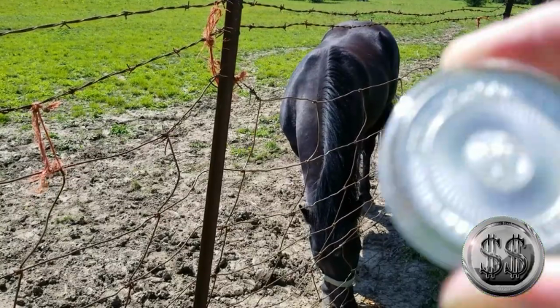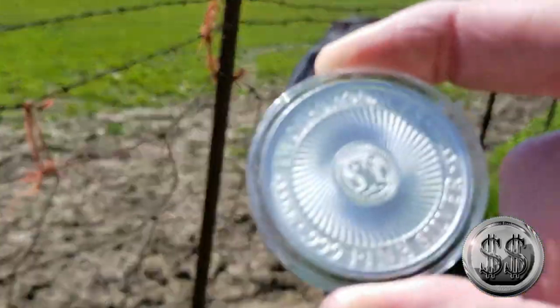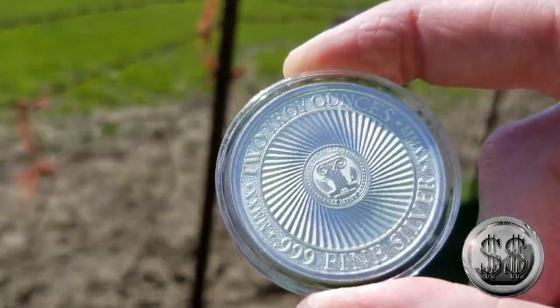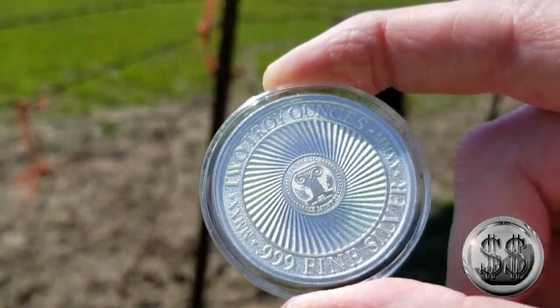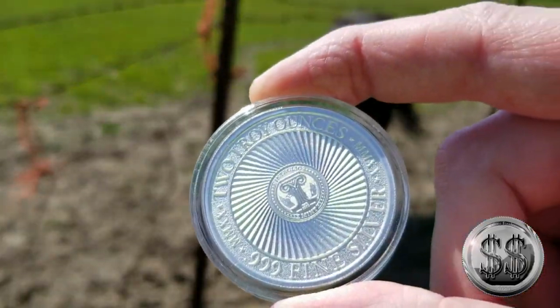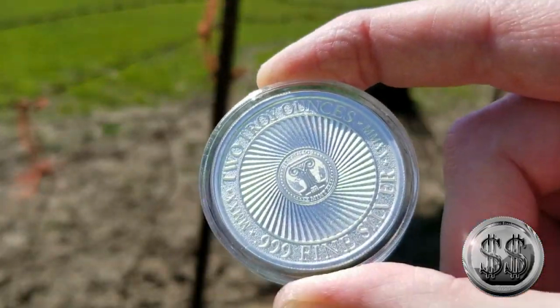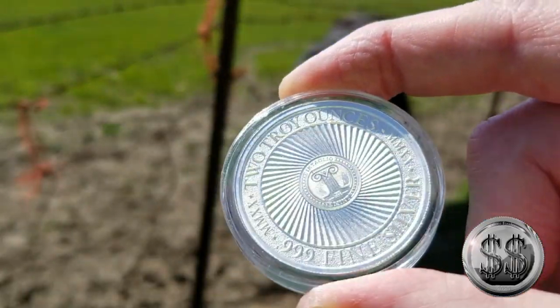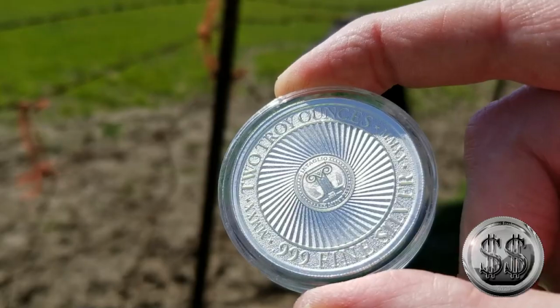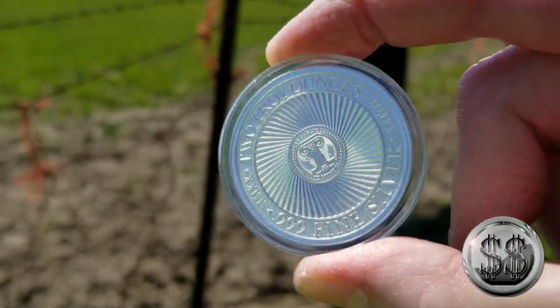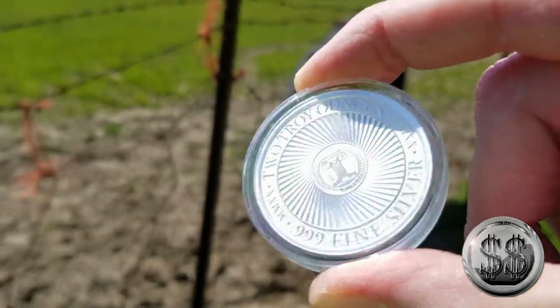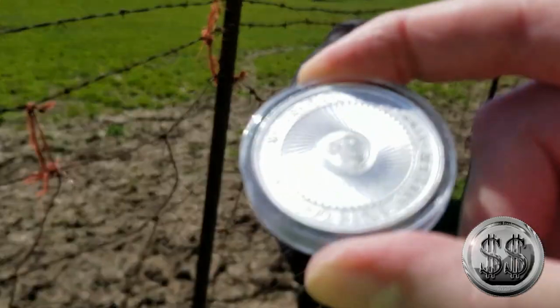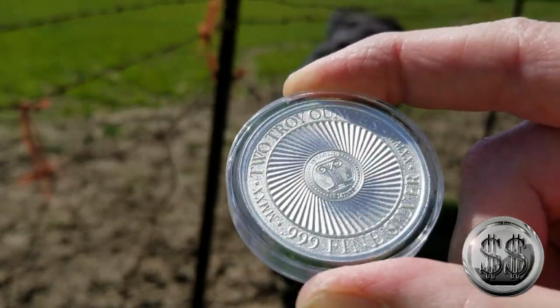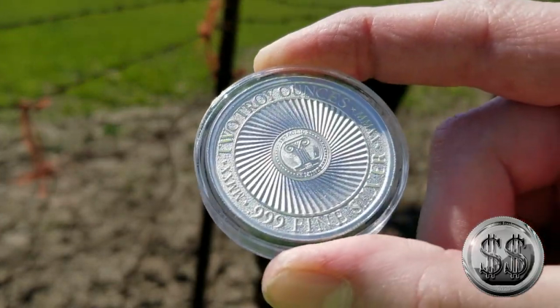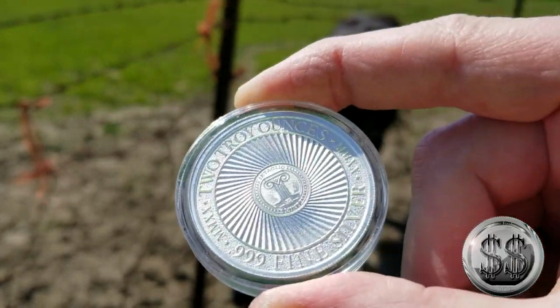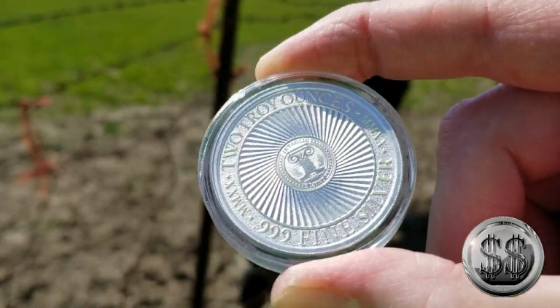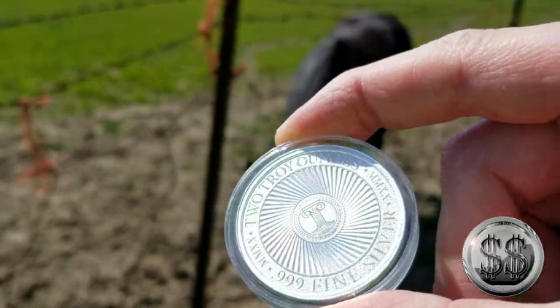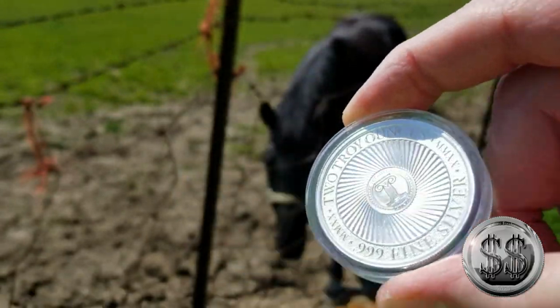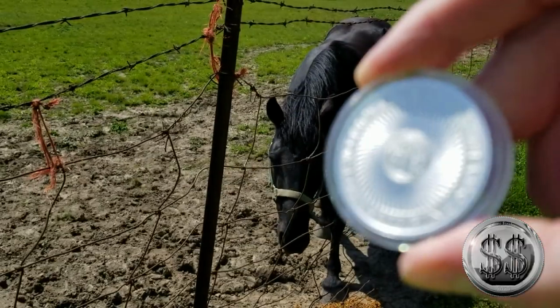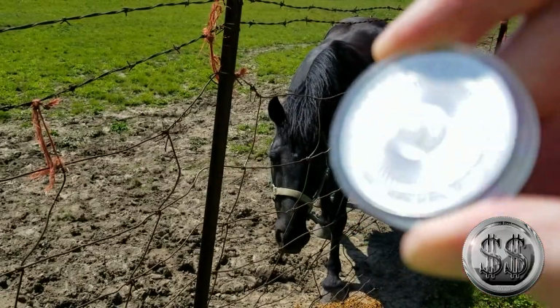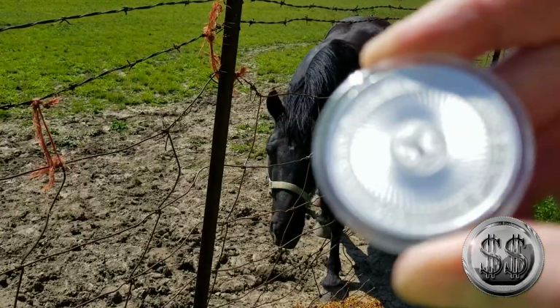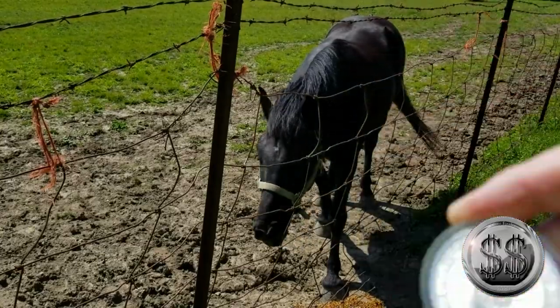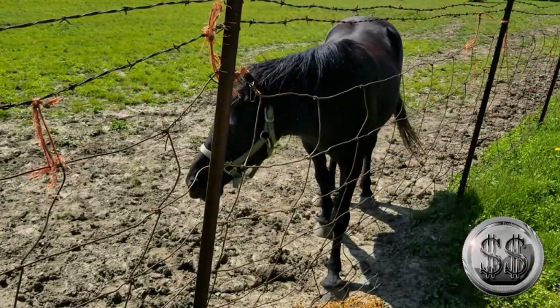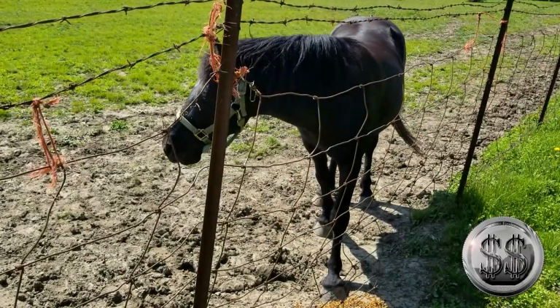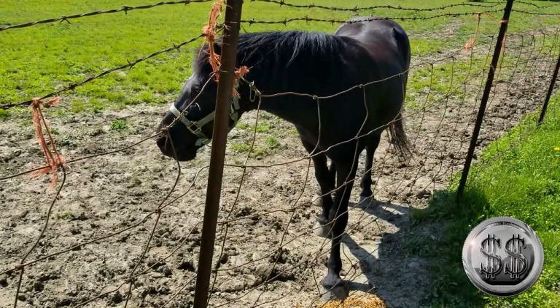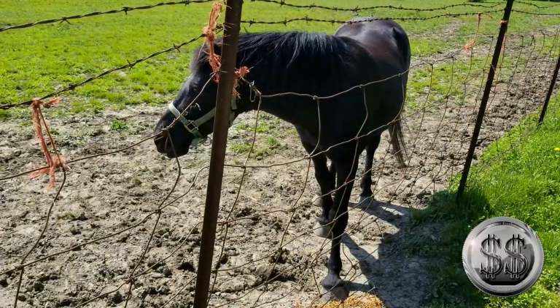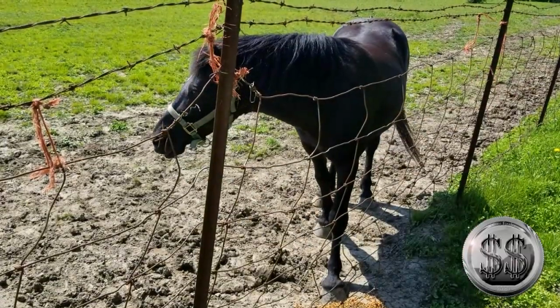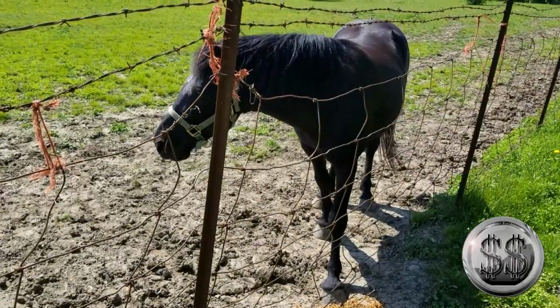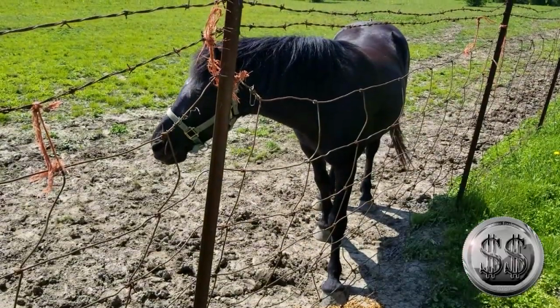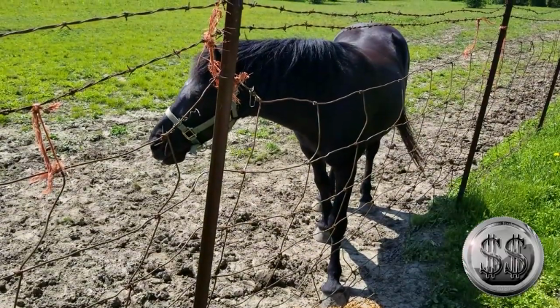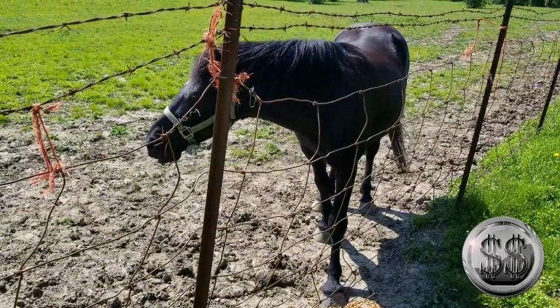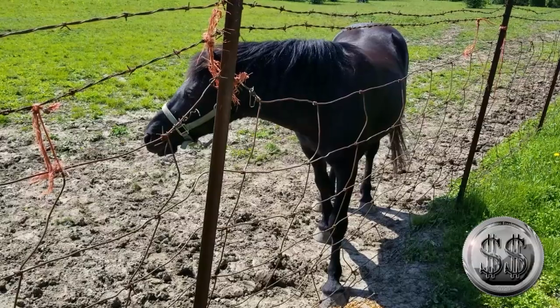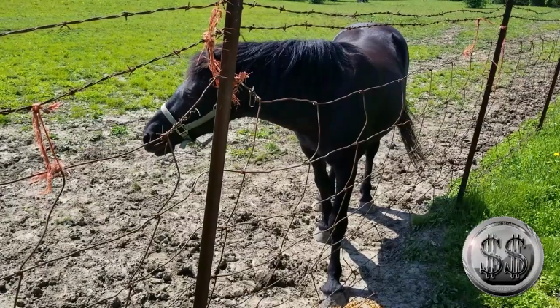Flanked by the mint year in Roman numerals MMXX — which we did not know, or at least I did not know, that dates were on these coins. So it would be interesting to go back to the other five that I have to see that. It's a nice looking coin. Oh yeah, it has a horse on it!